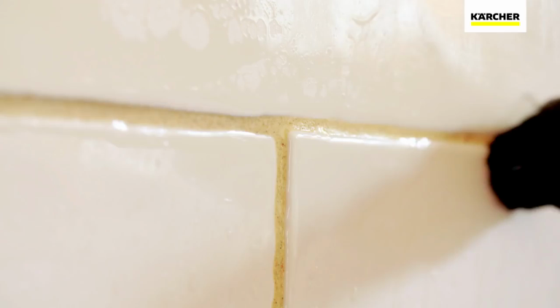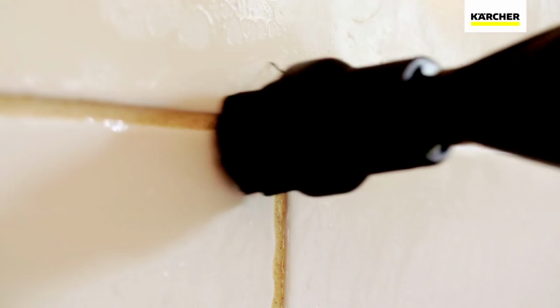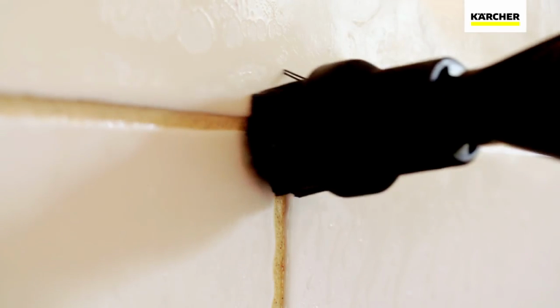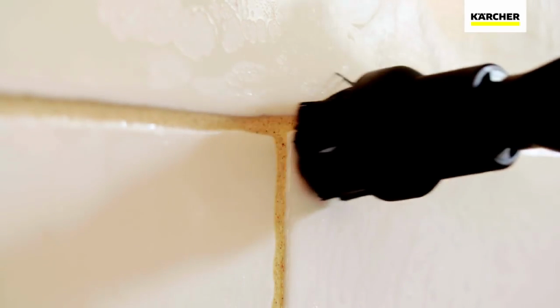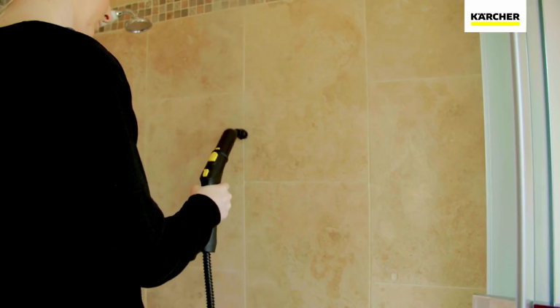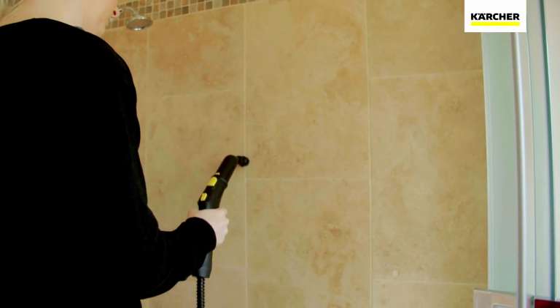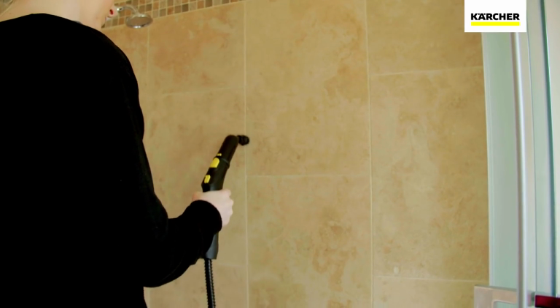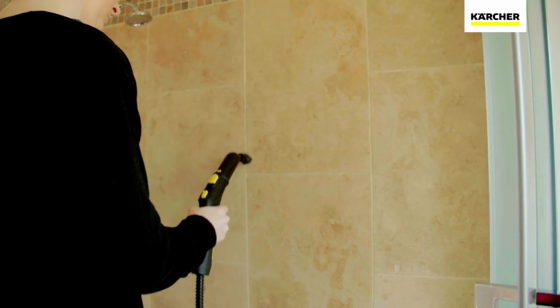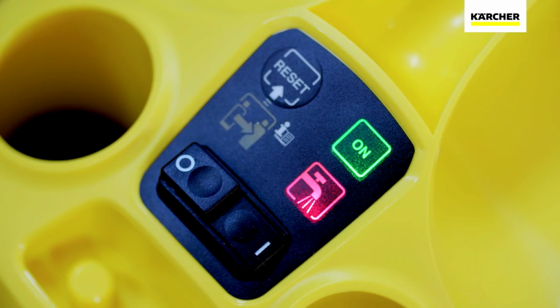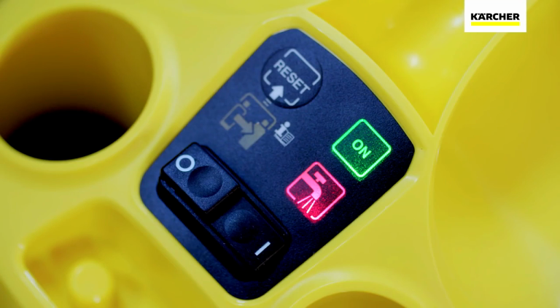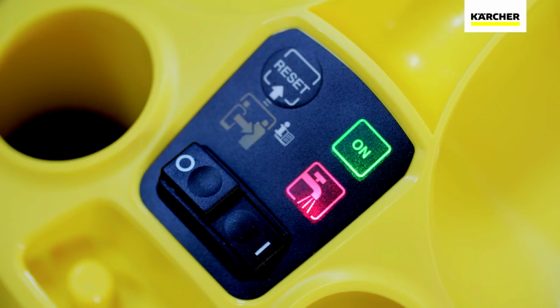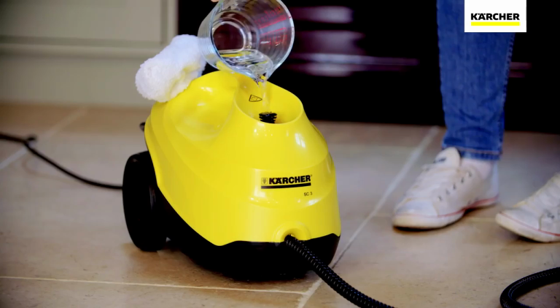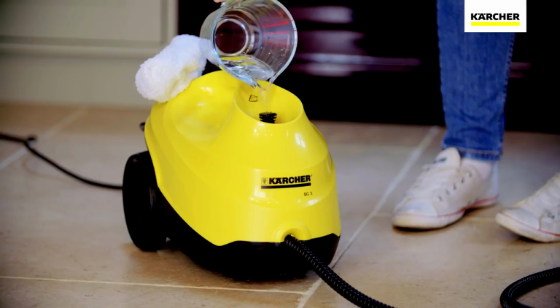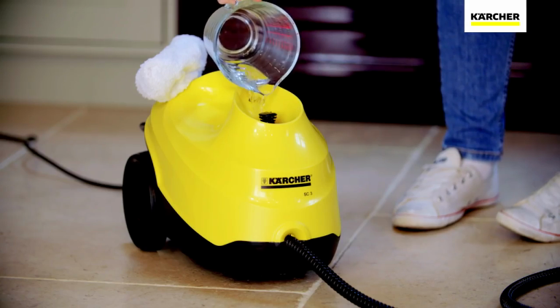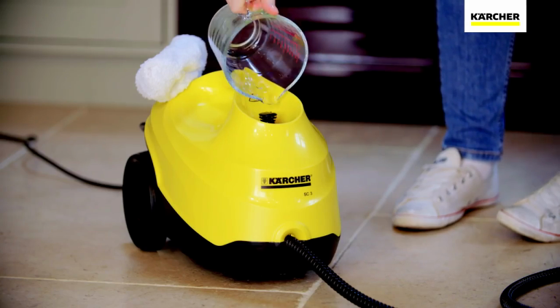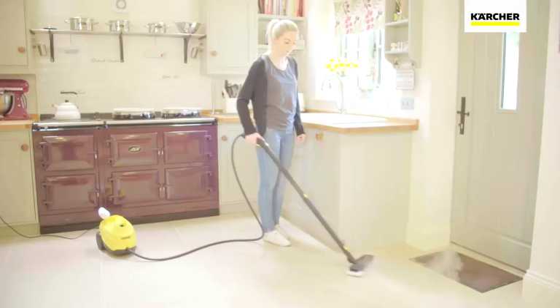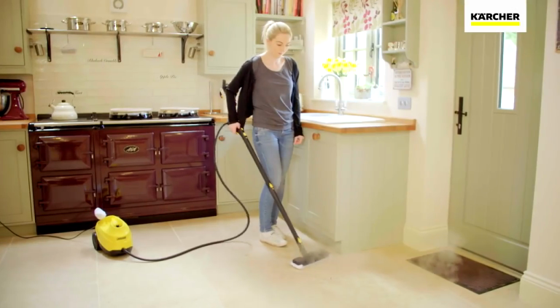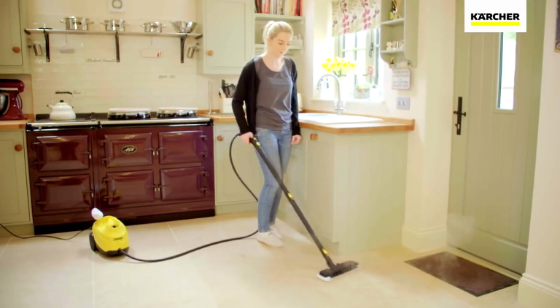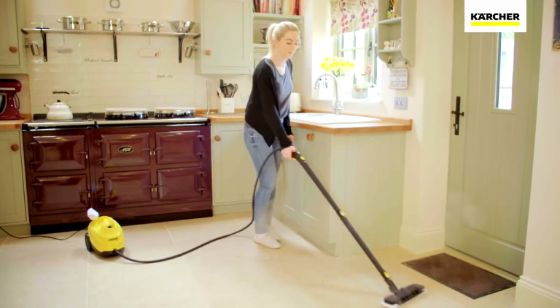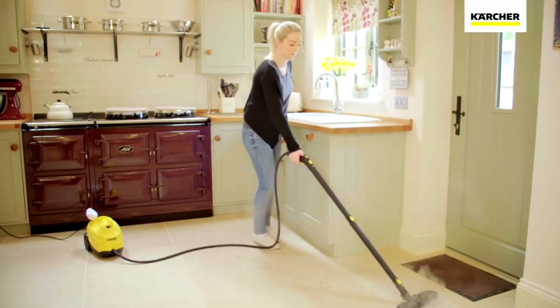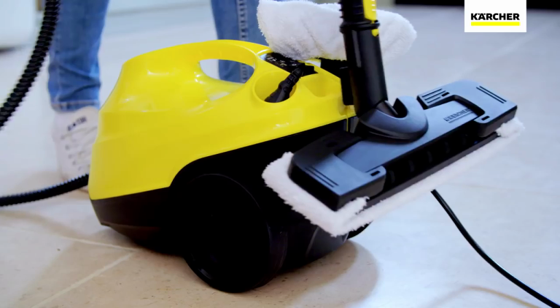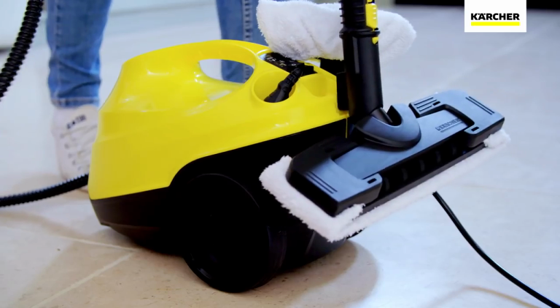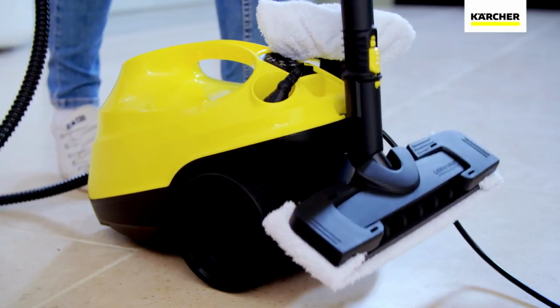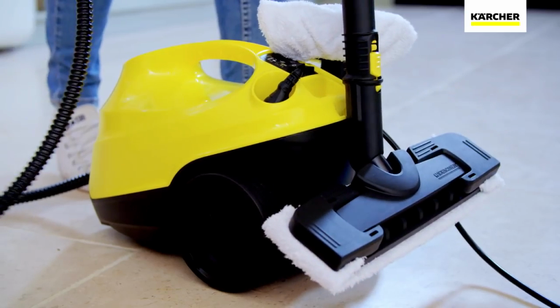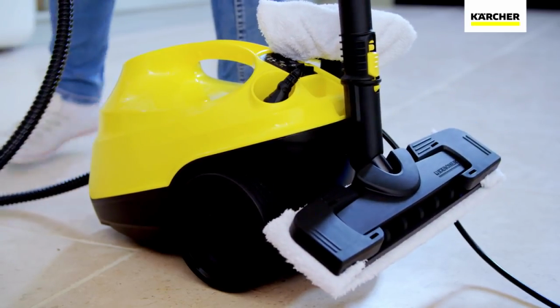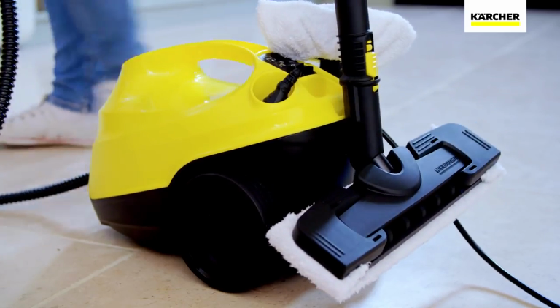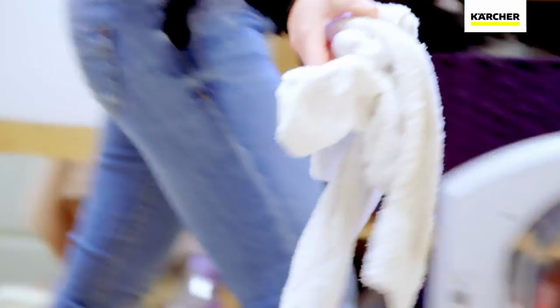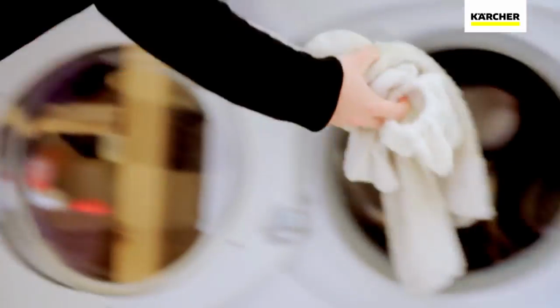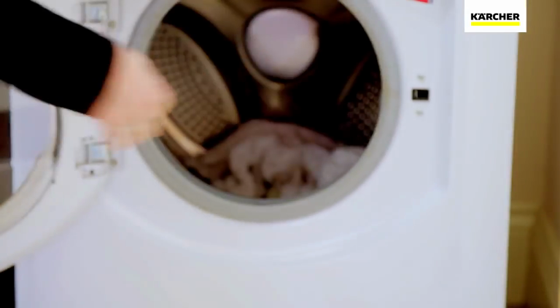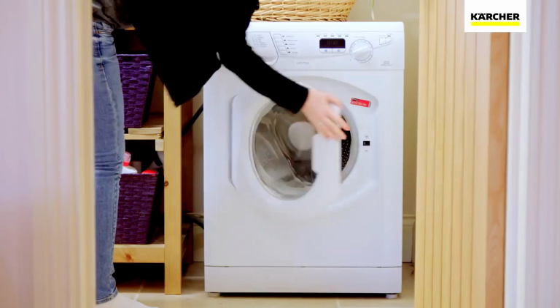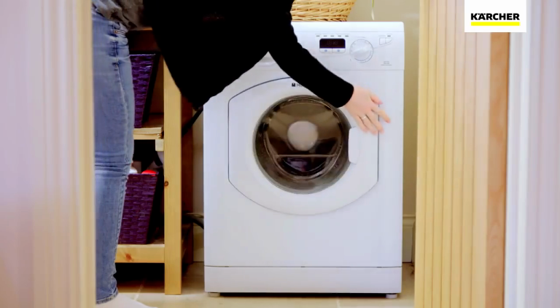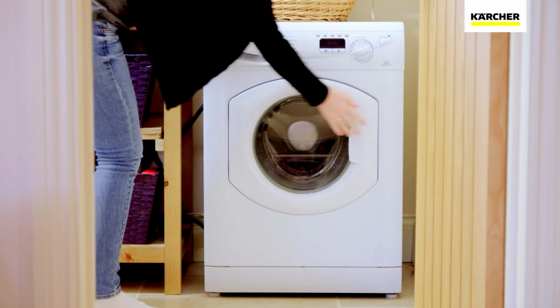What's more, the SC3 can be continually refilled, so when the water level drops, you can easily refill and continue cleaning without delay. Once finished, the steam cleaner can be easily stored and the microfiber cloths can be washed in your washing machine.